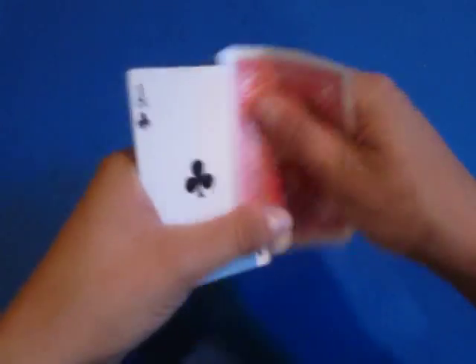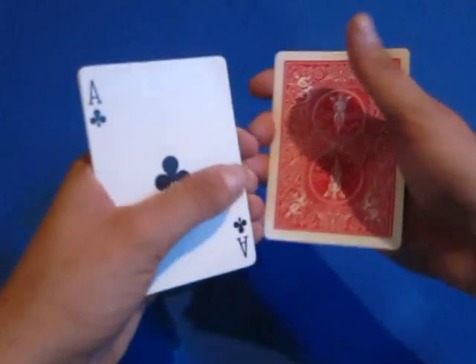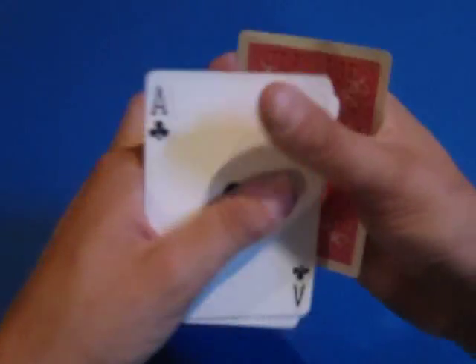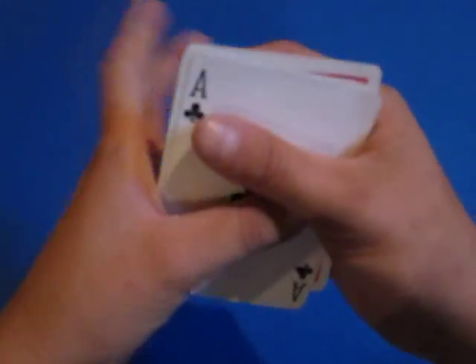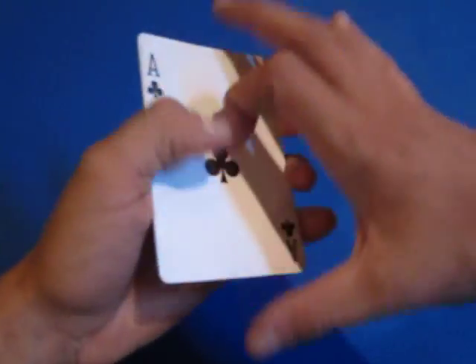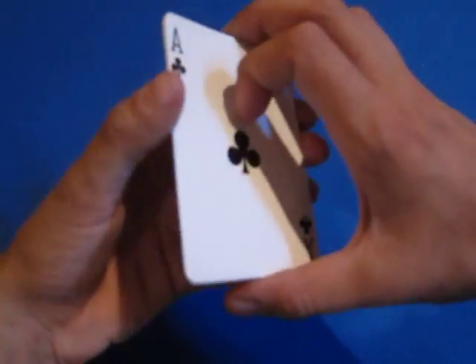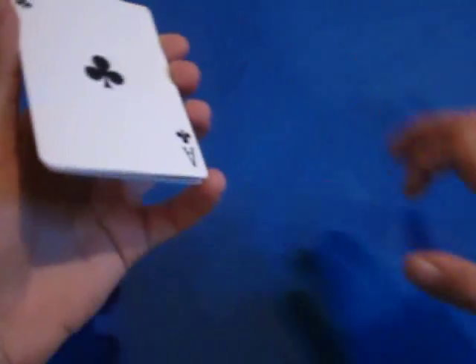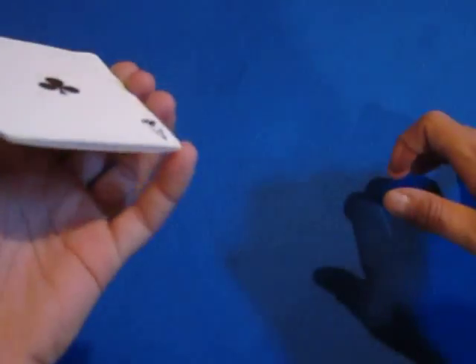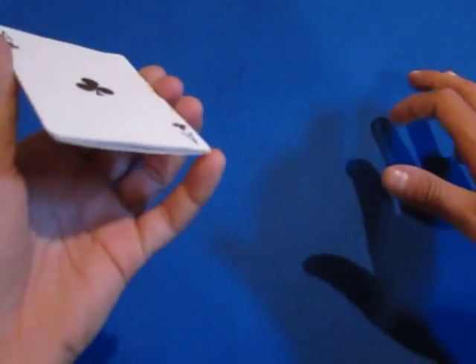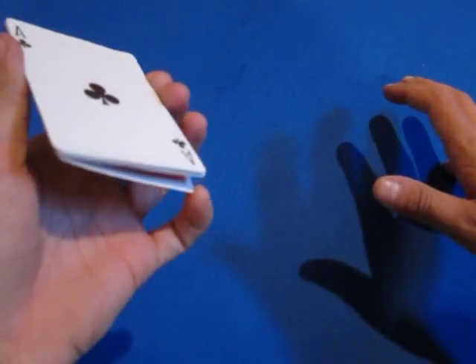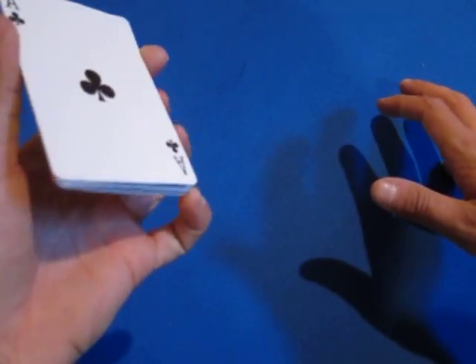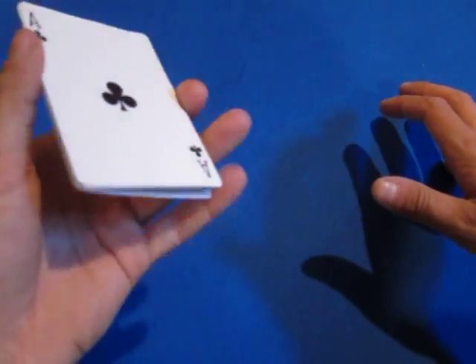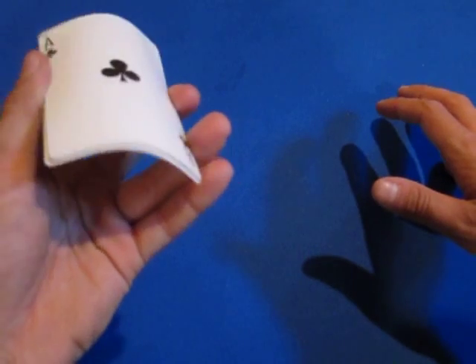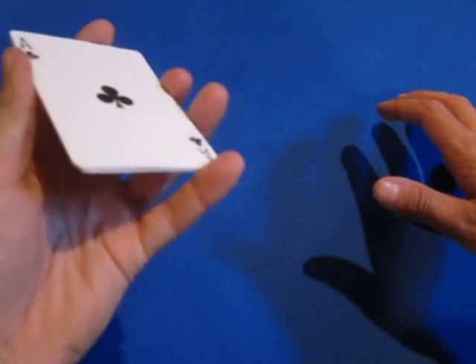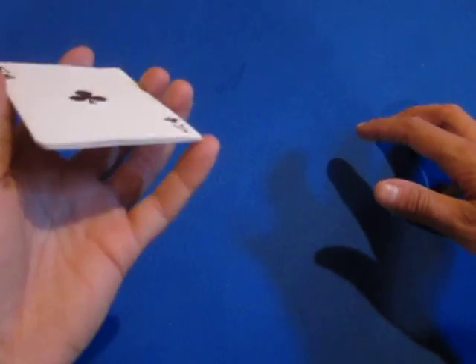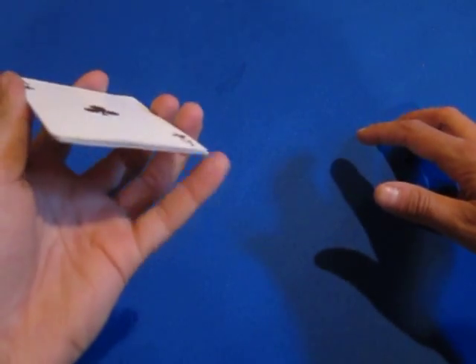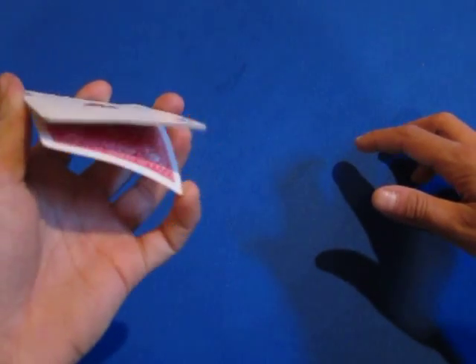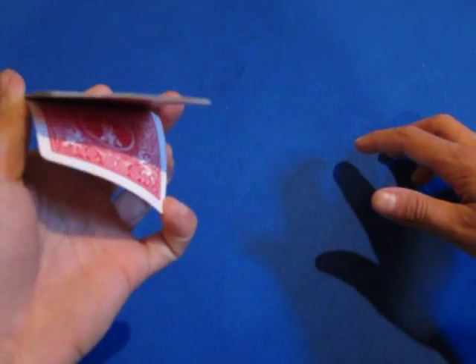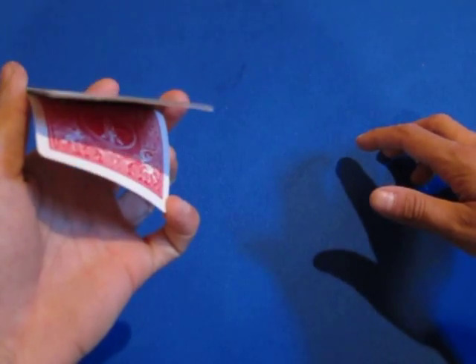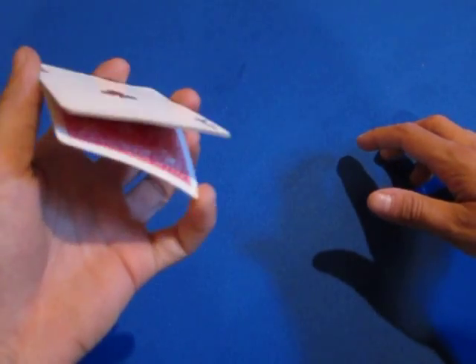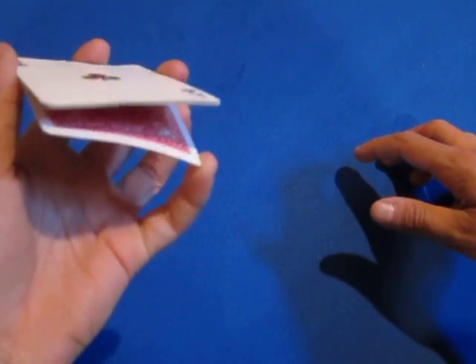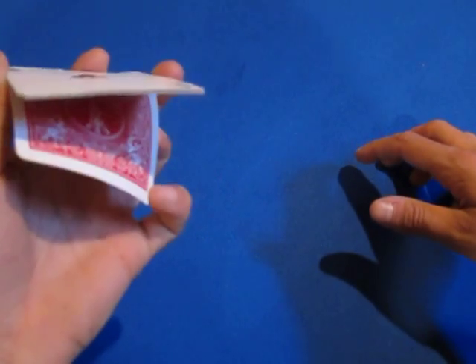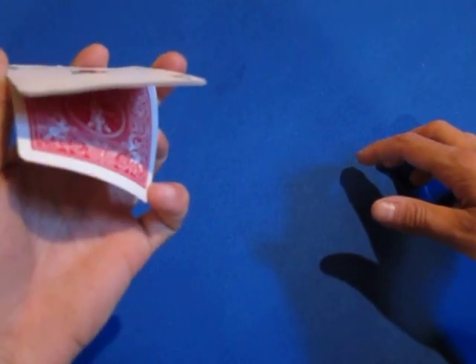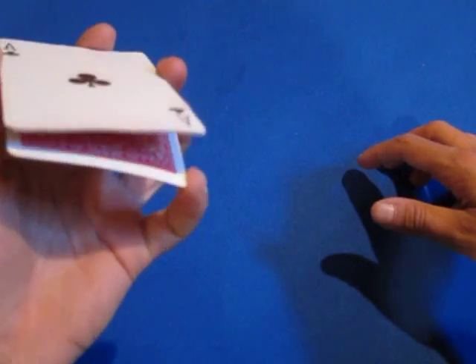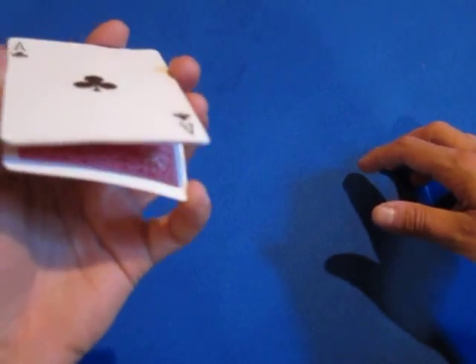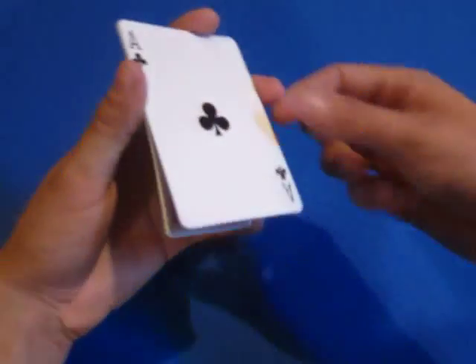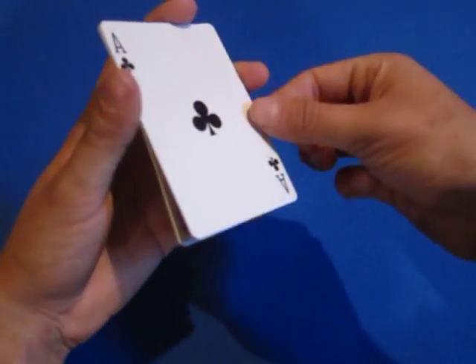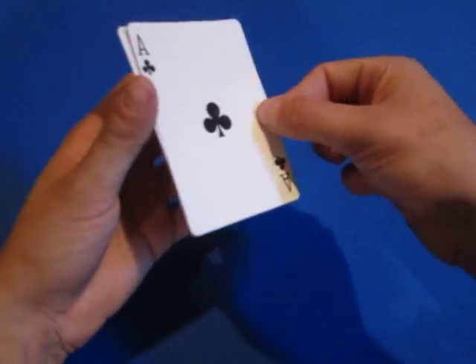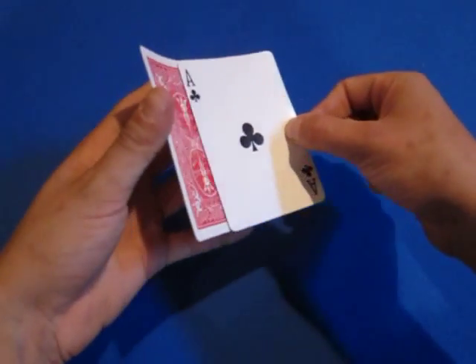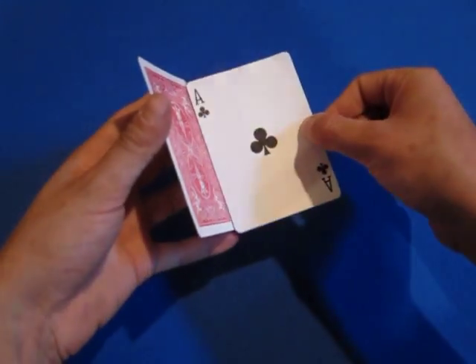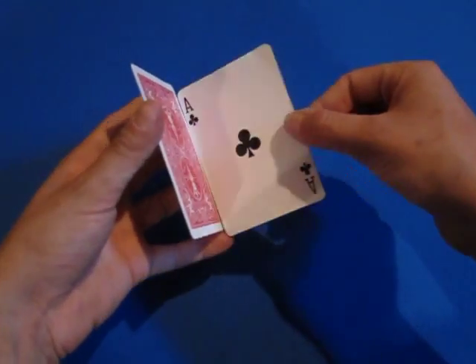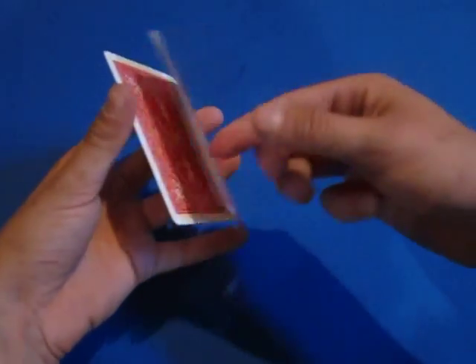Now you take the top card and put it on the bottom. Then you do the same as you did in the beginning — peel down one card, not too much, and perform another triple lift.